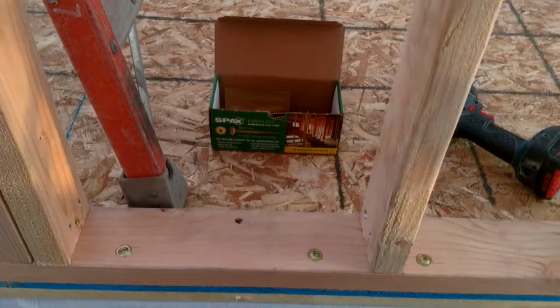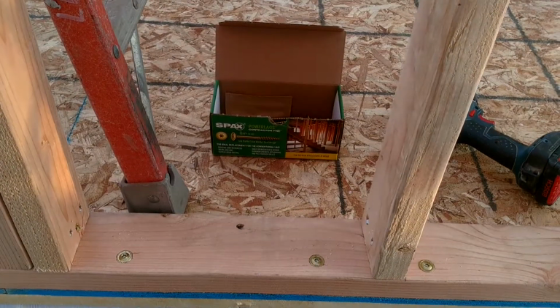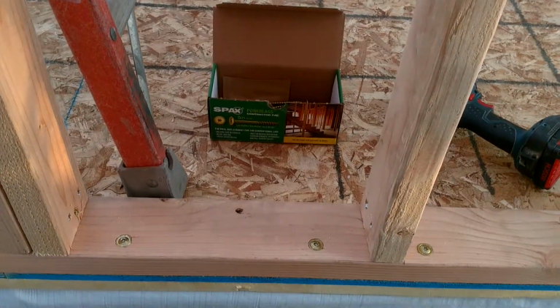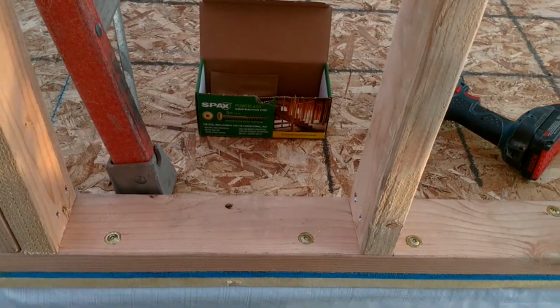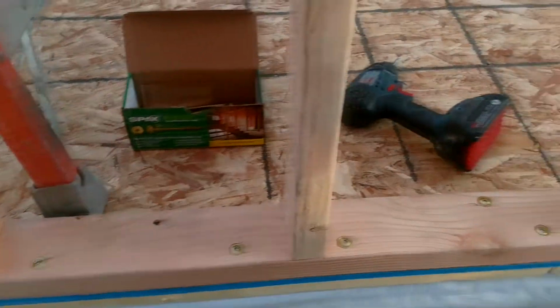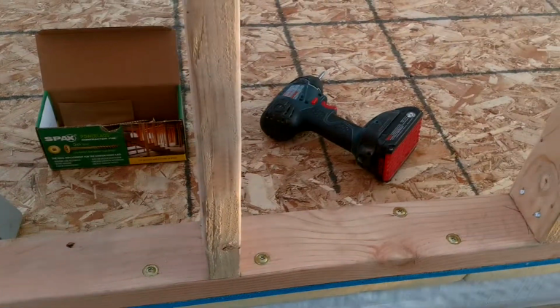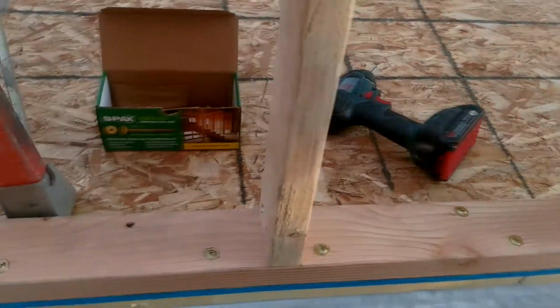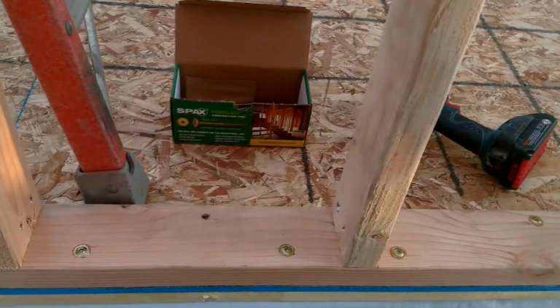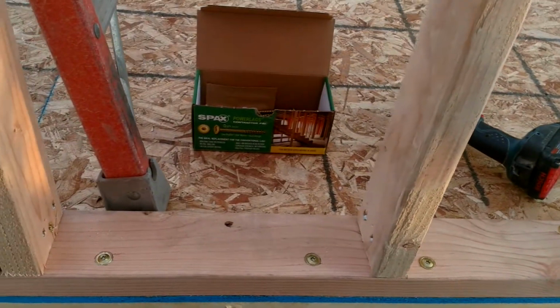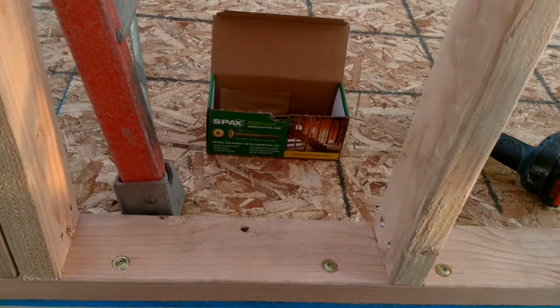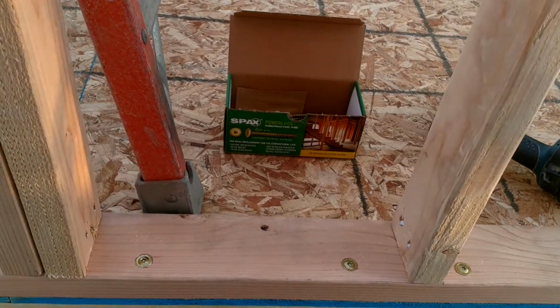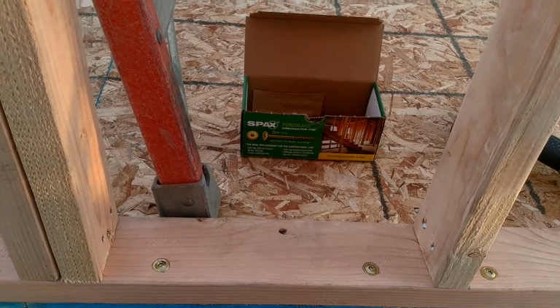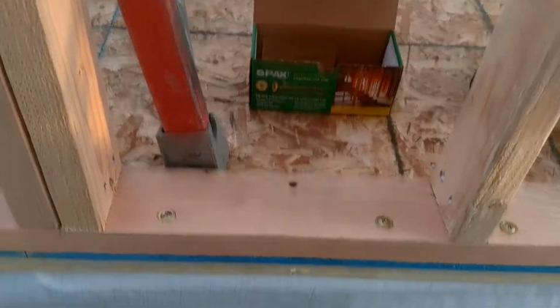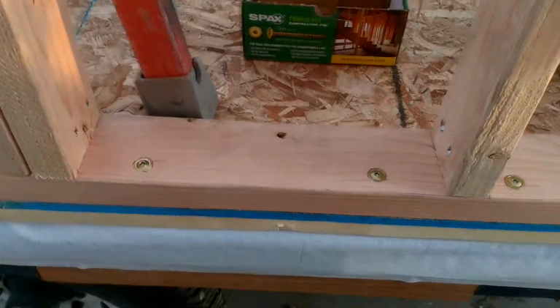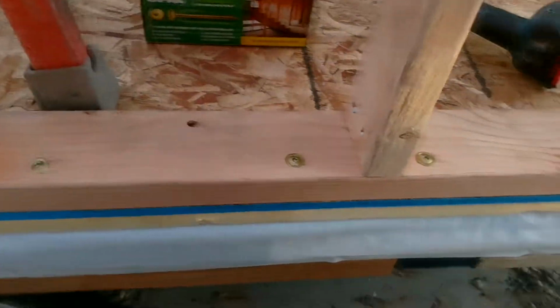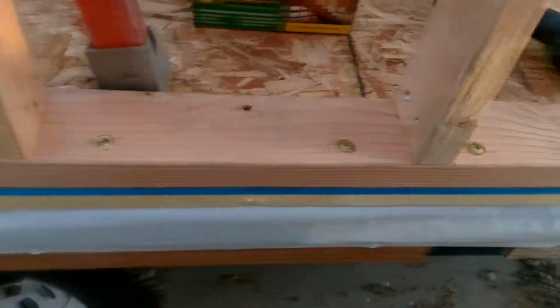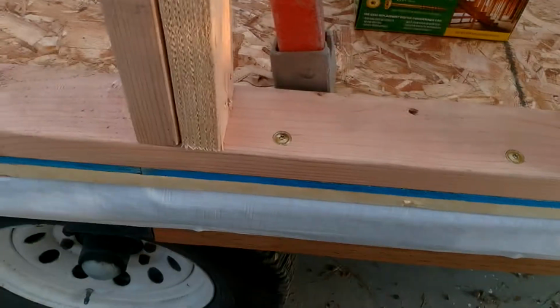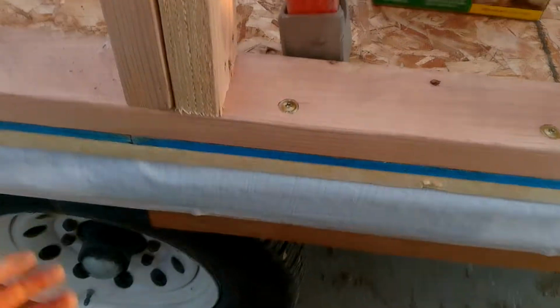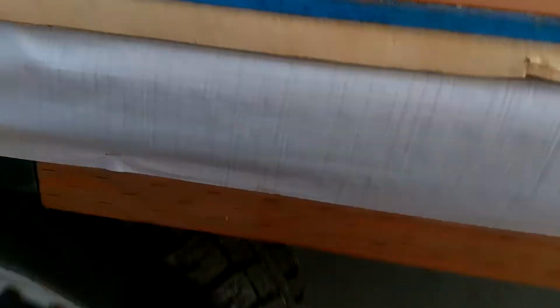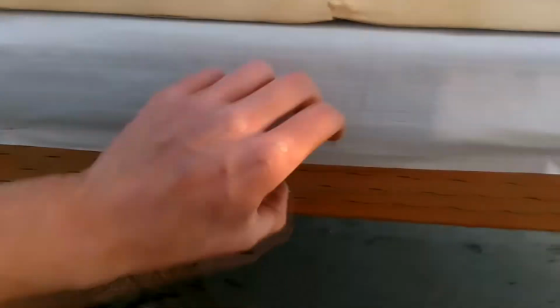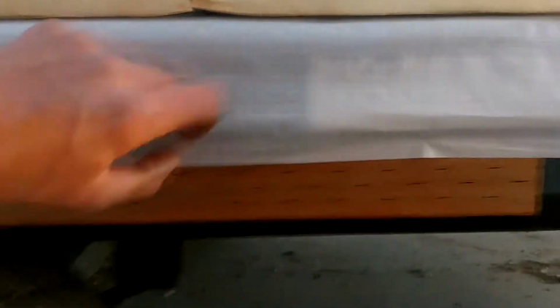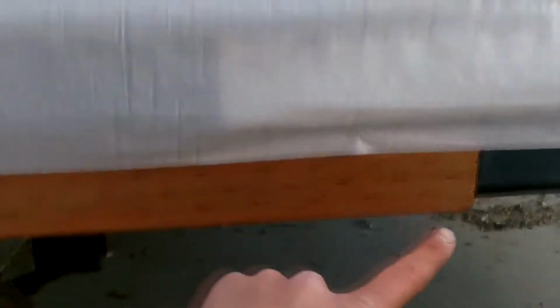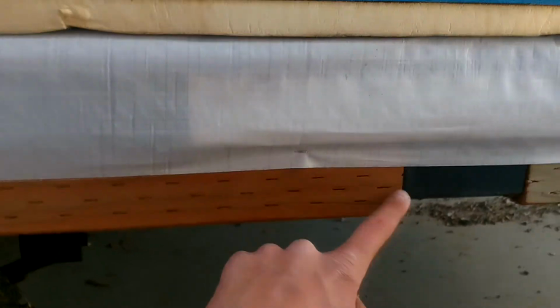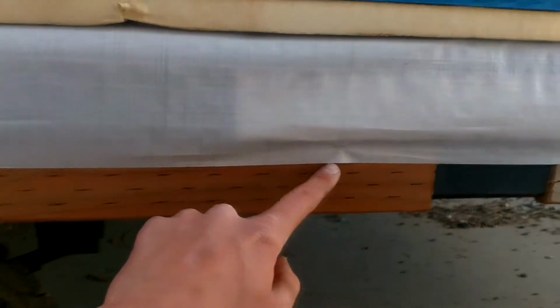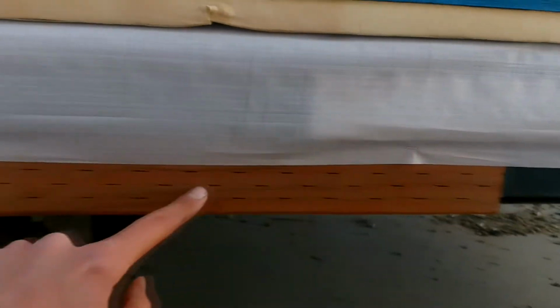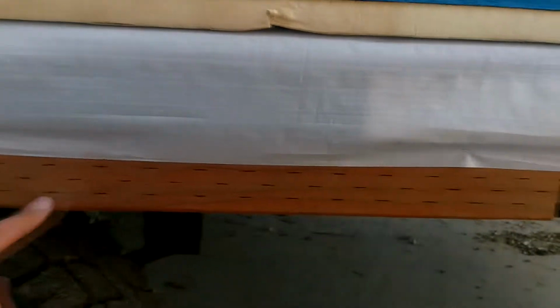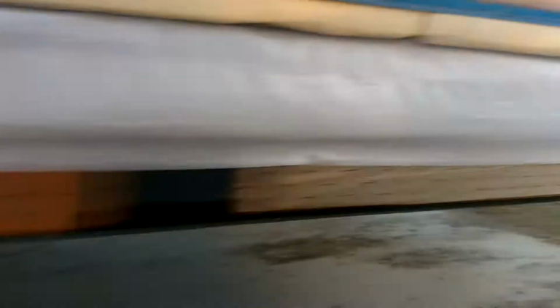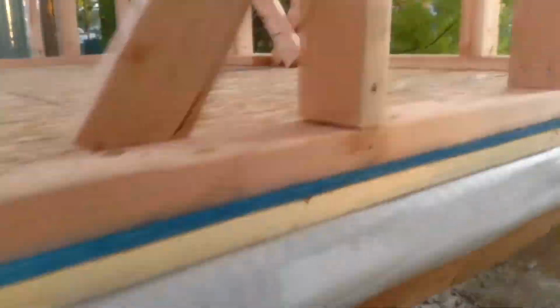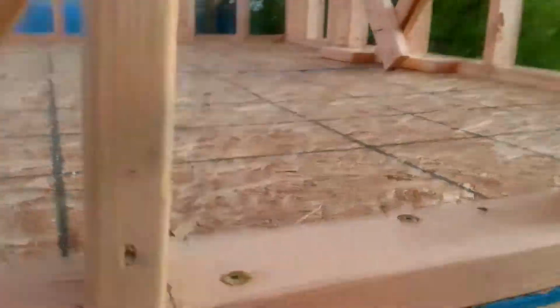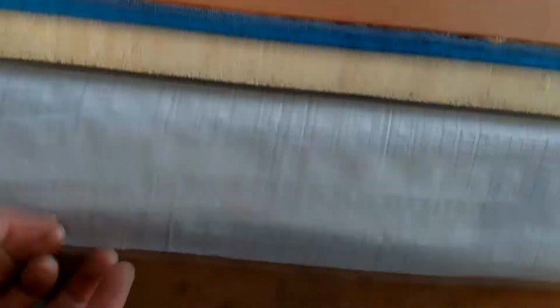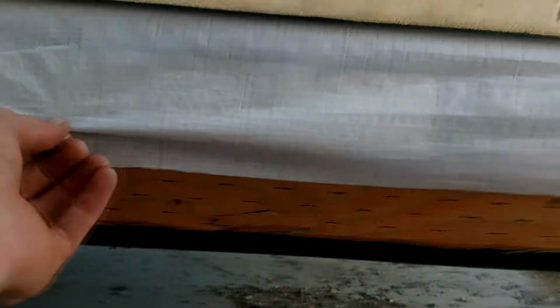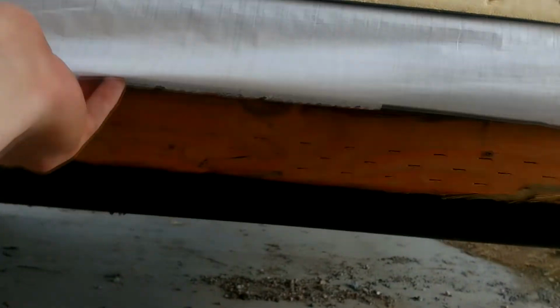This is the most recent project. We've got these power lag screws, and what we're doing is screwing them into this pressure-treated wood. I can show you here how that works.